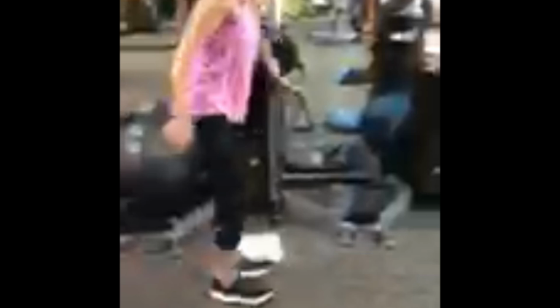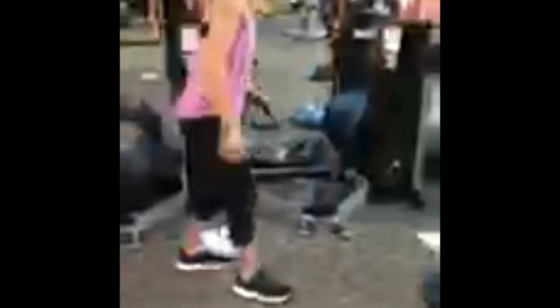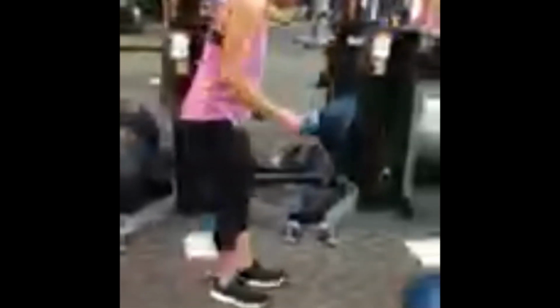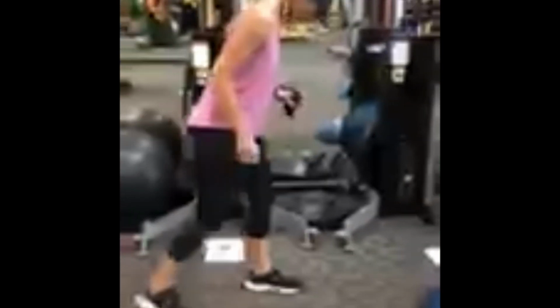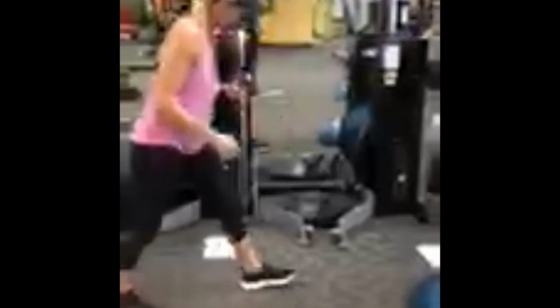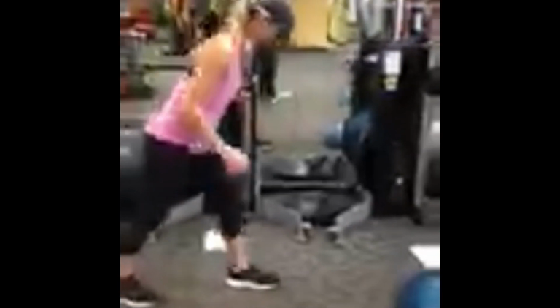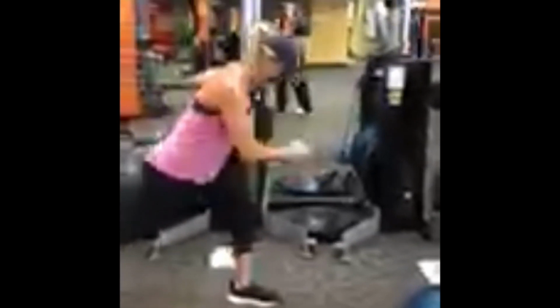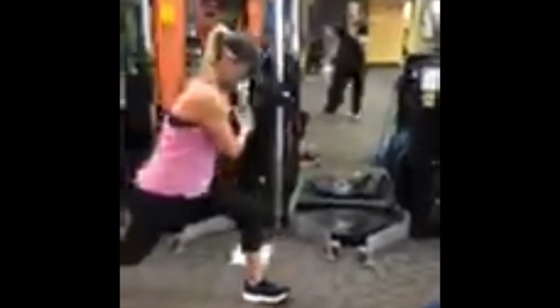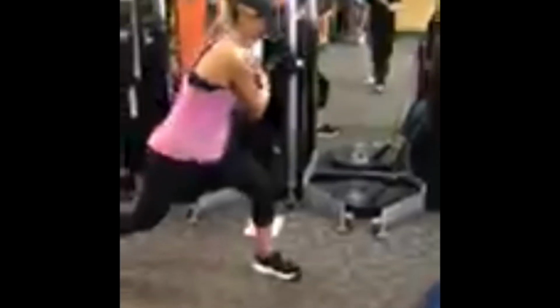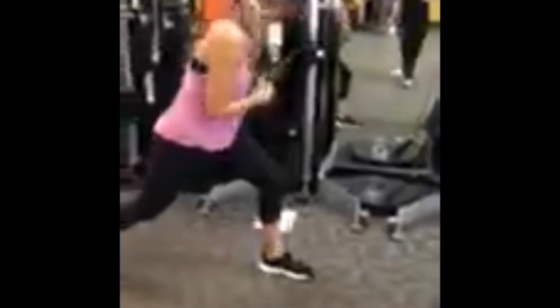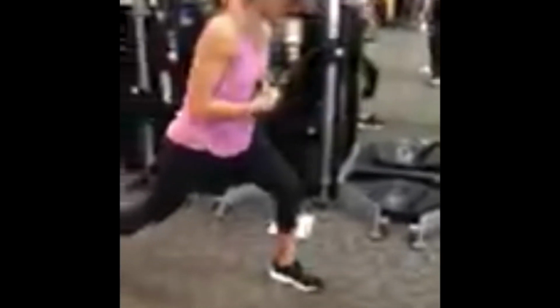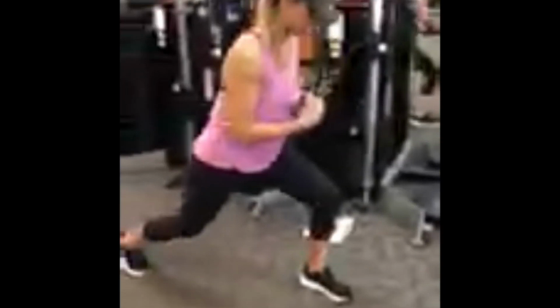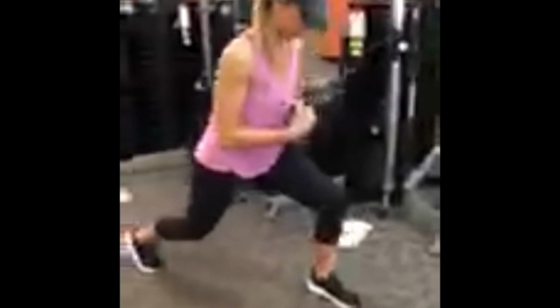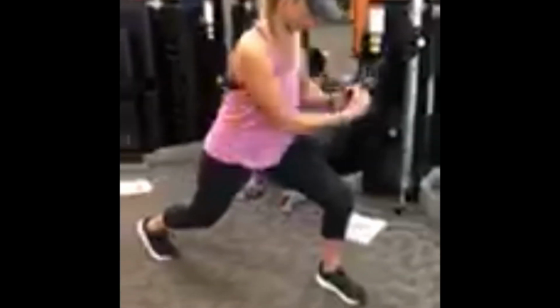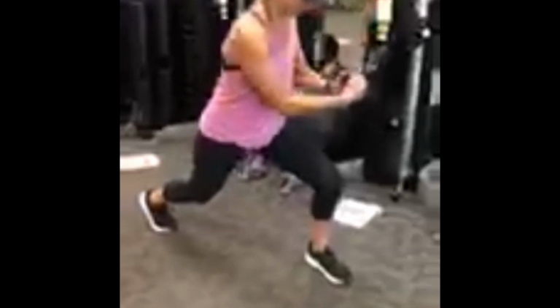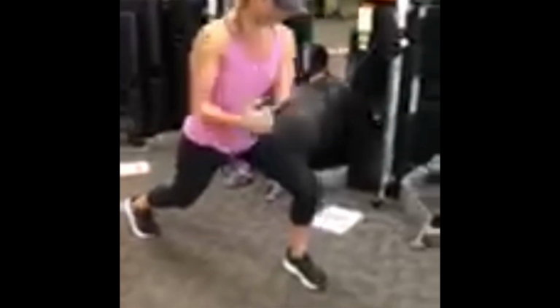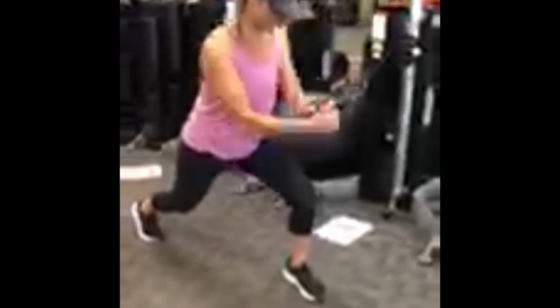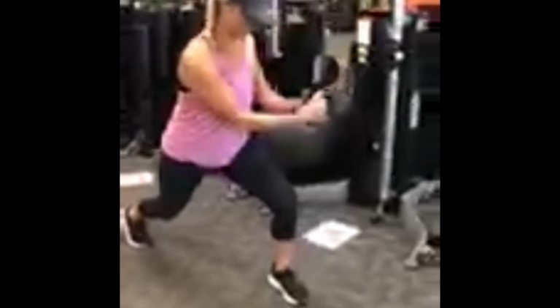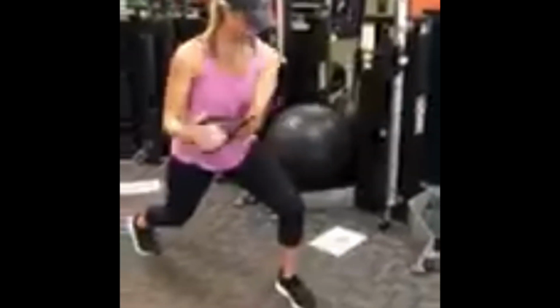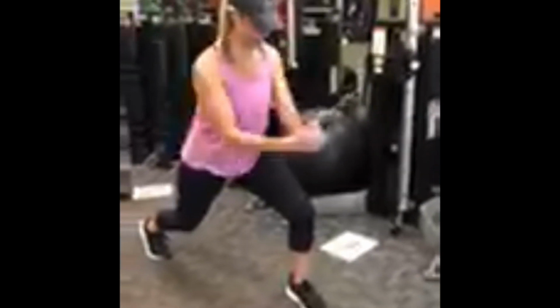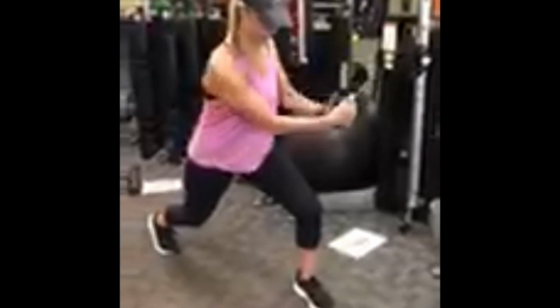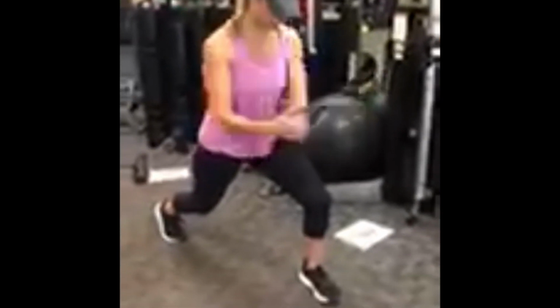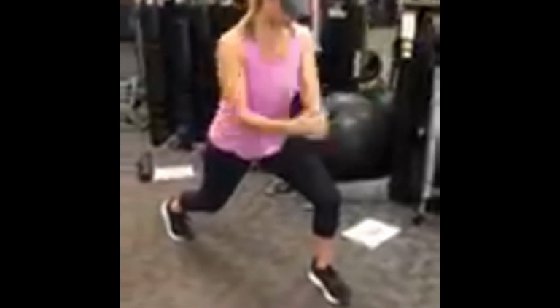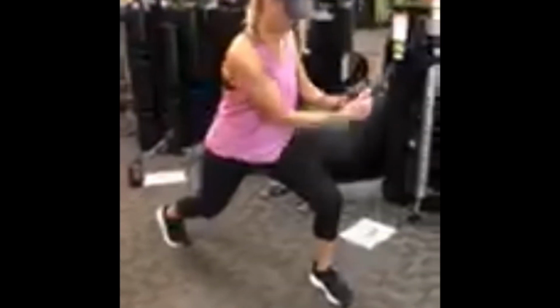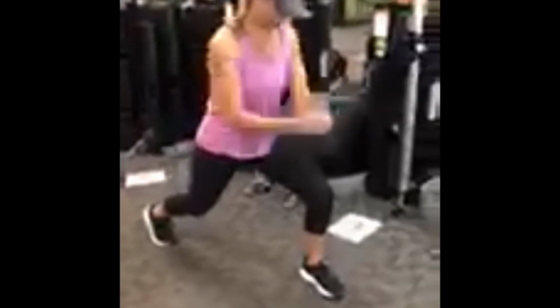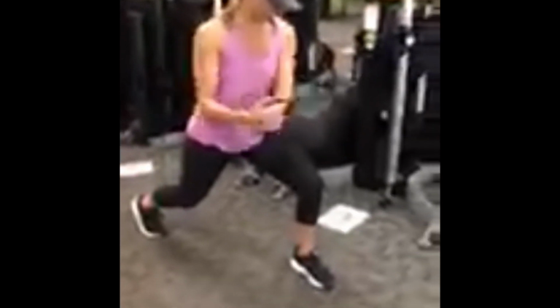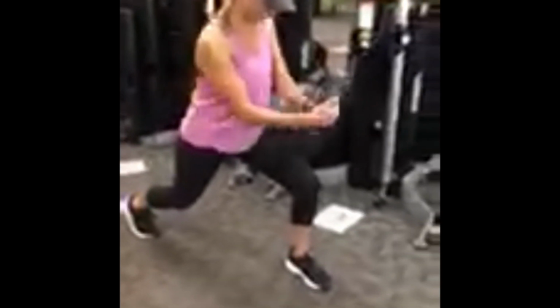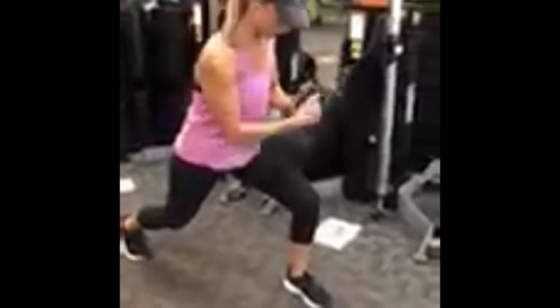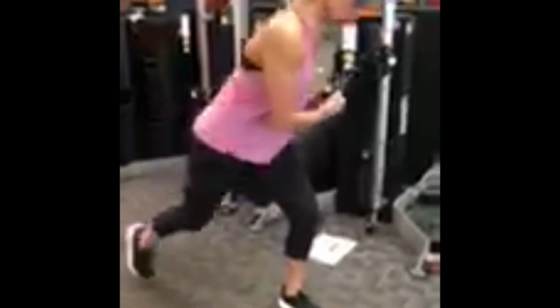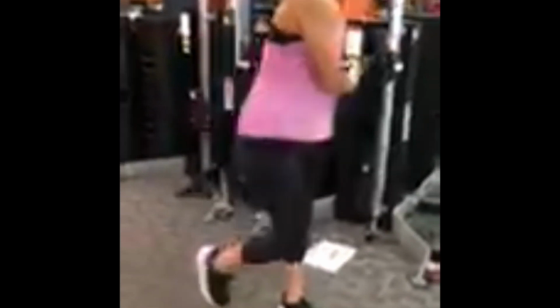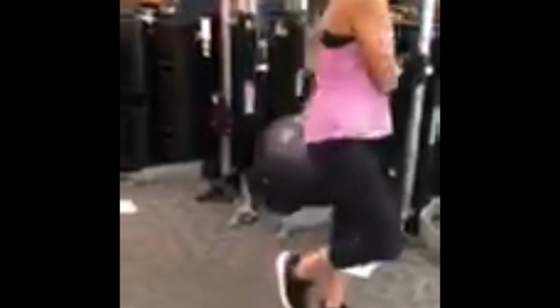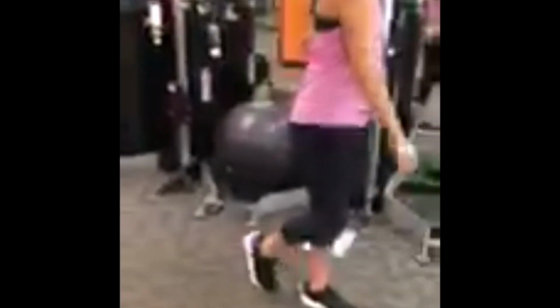Station number three is a split stance cable rotation, so this is really going to give you work on your core strength. Good rotations there — we want that inside leg up so that way we can fight the cable, and we'll rotate halfway through.